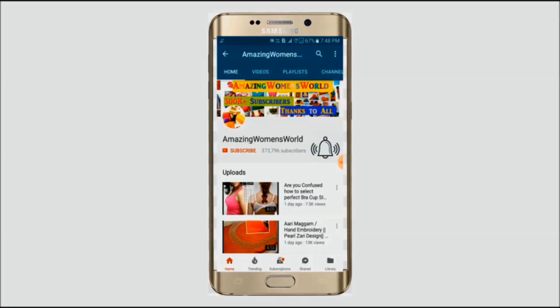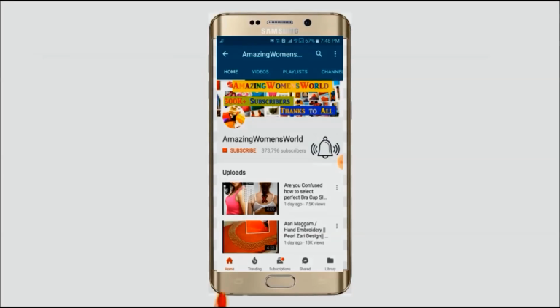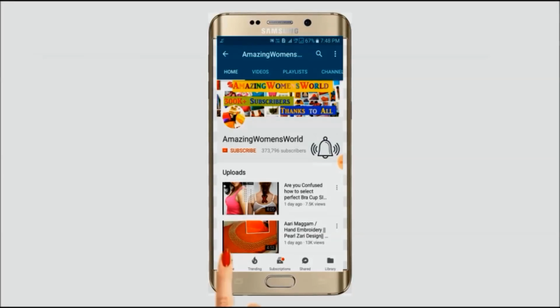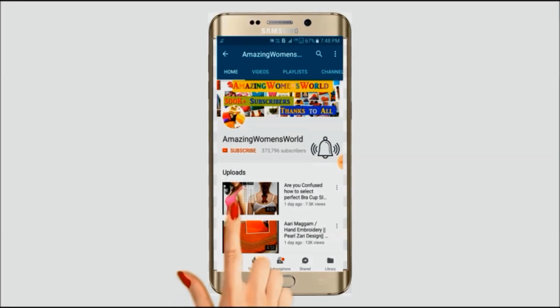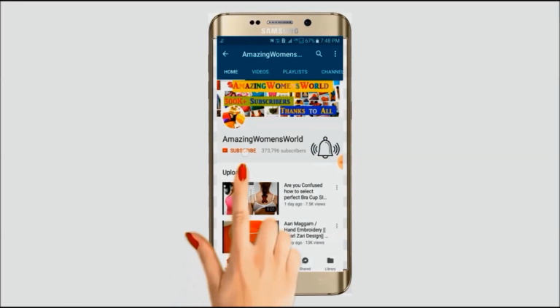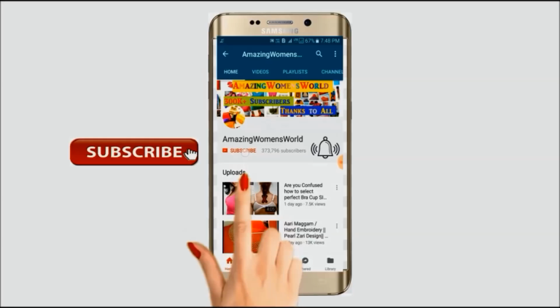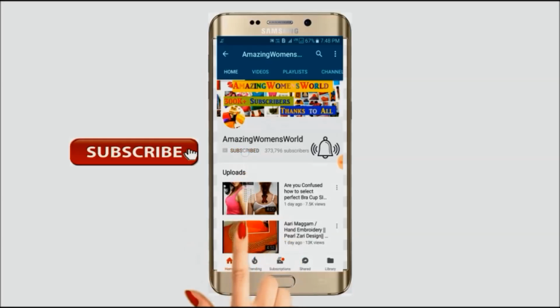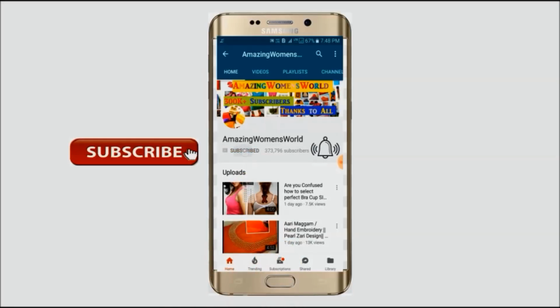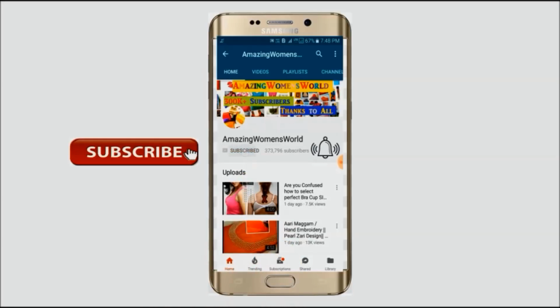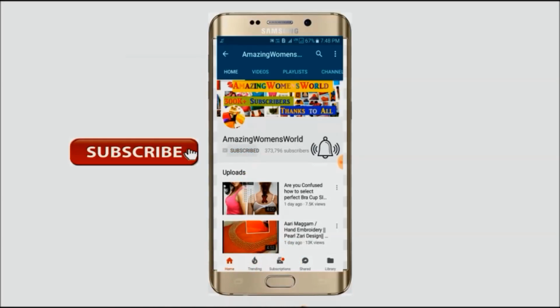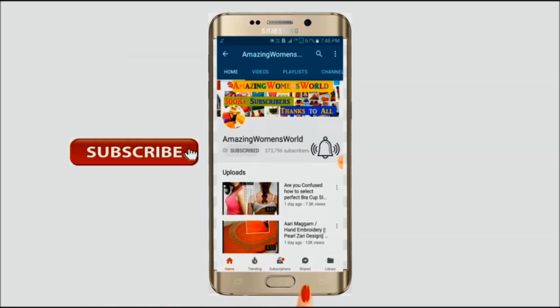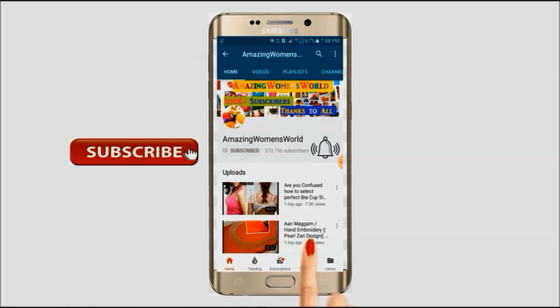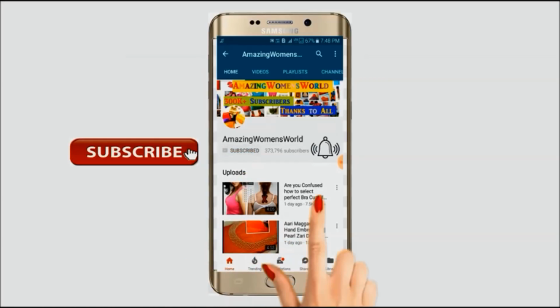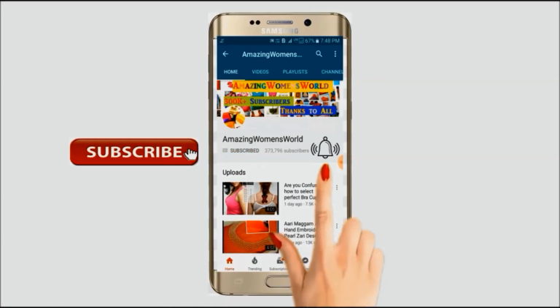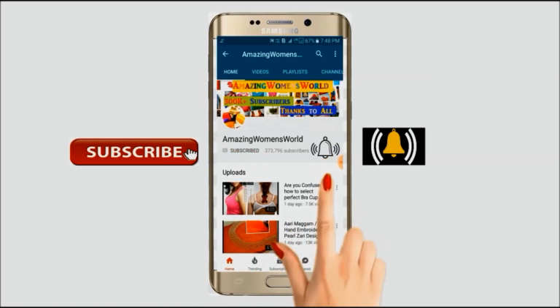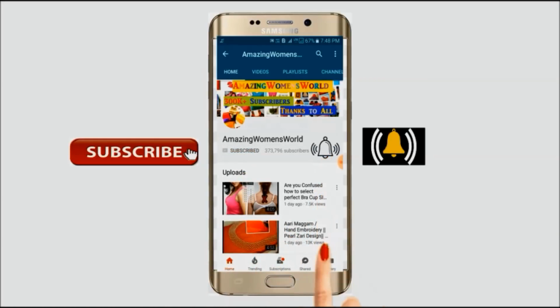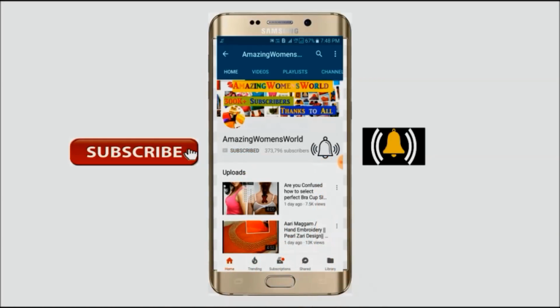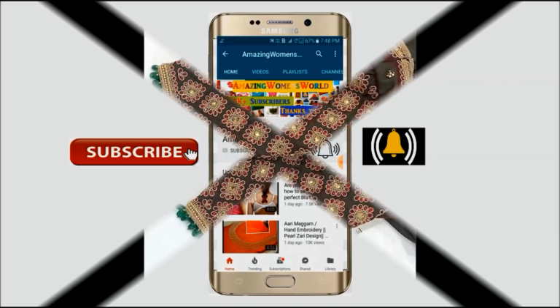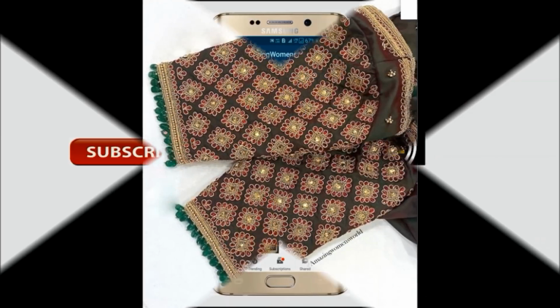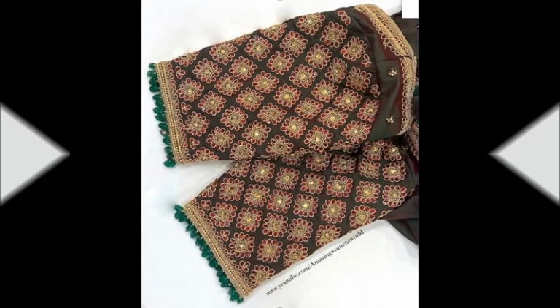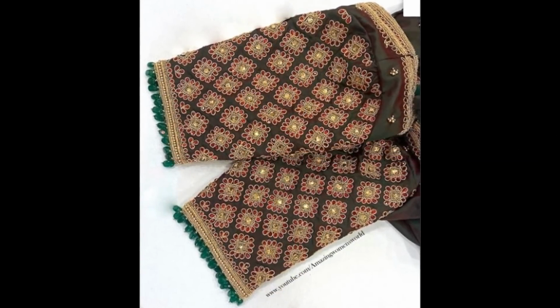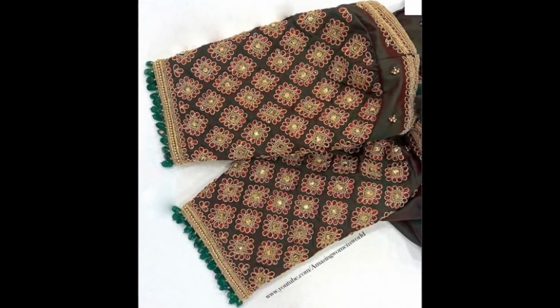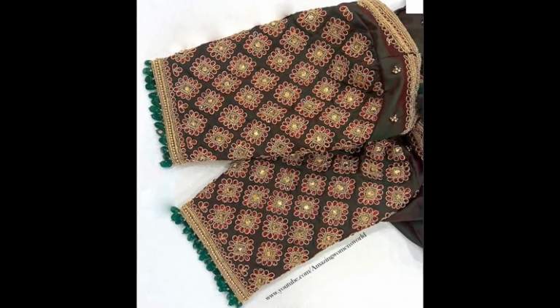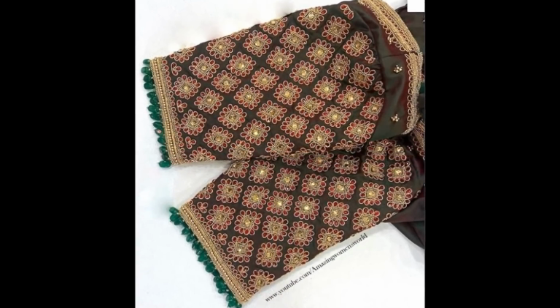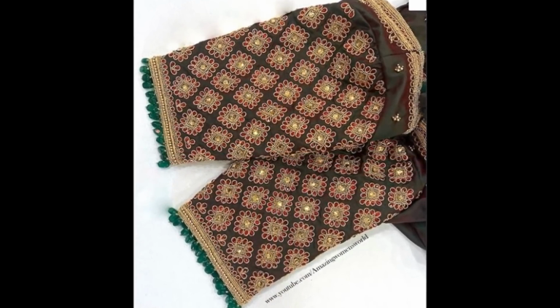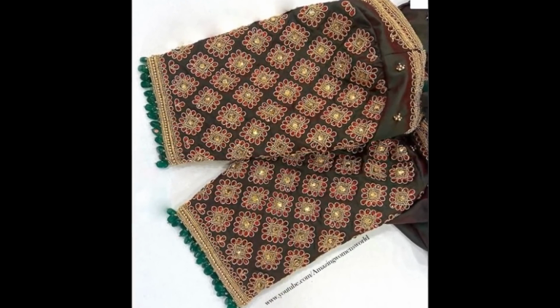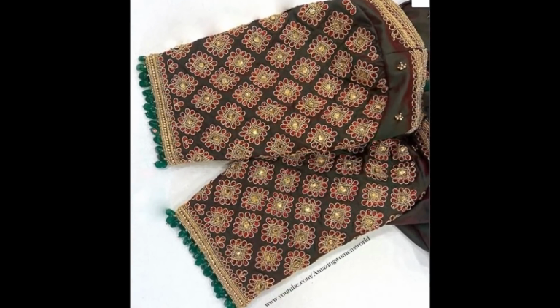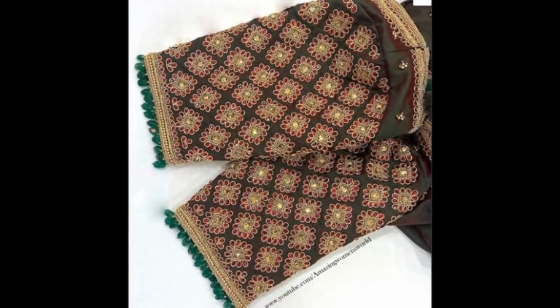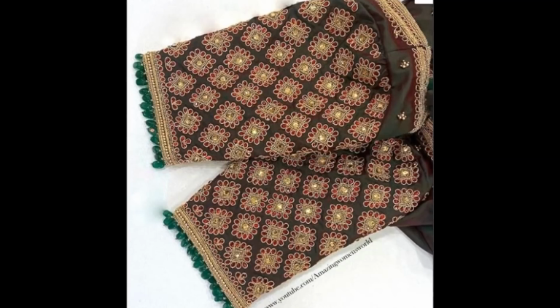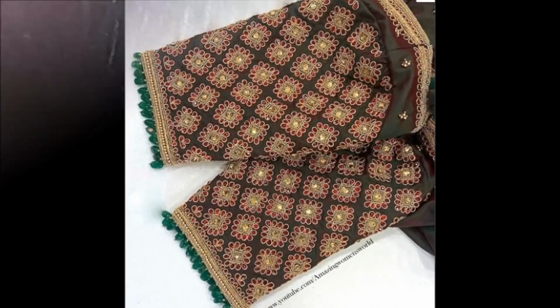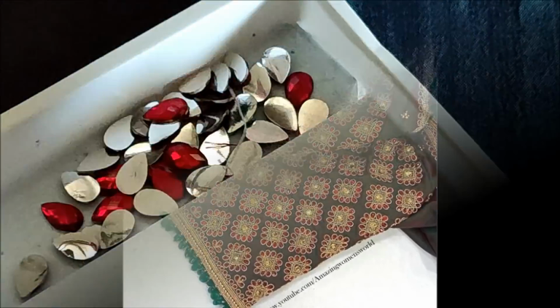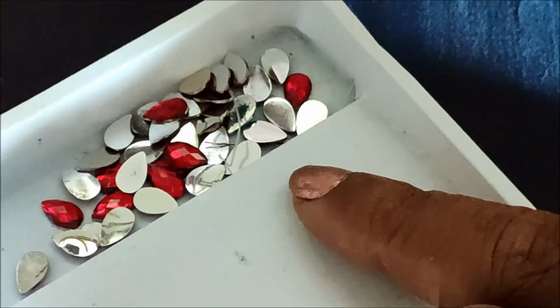Please hit the subscribe button and tap the bell icon for future notifications to watch more videos of latest fashions and trends. Welcome back to Amazing Minzvah! In this video I have come up to show you the making of this overall designing, which you can also try like a booty.